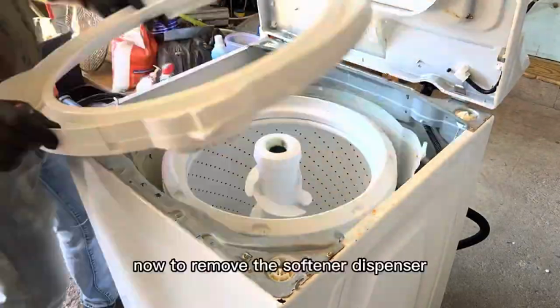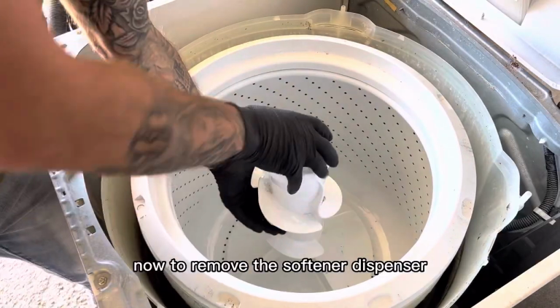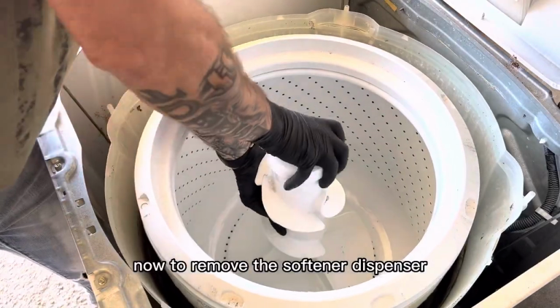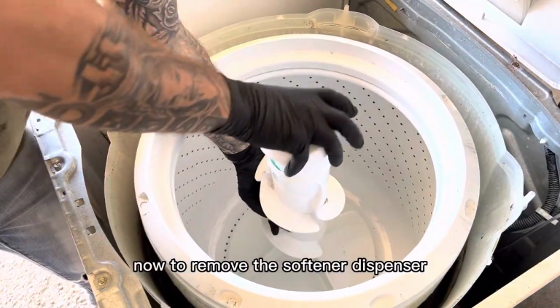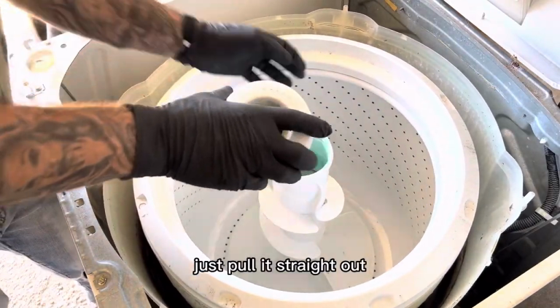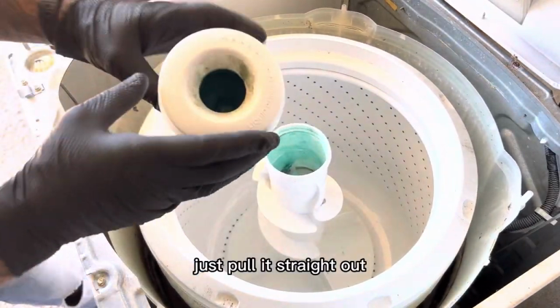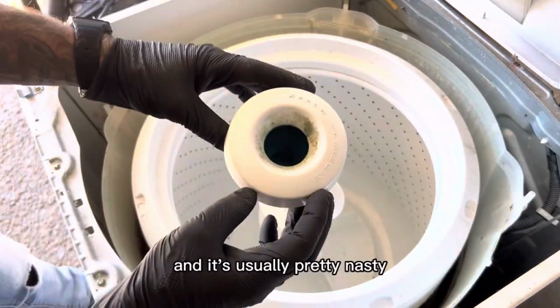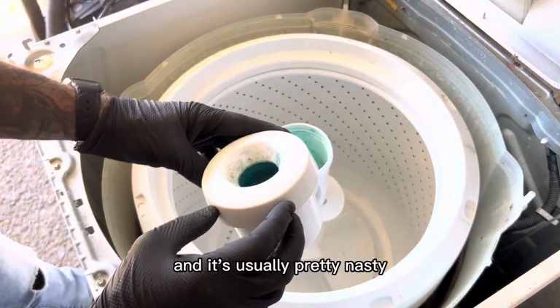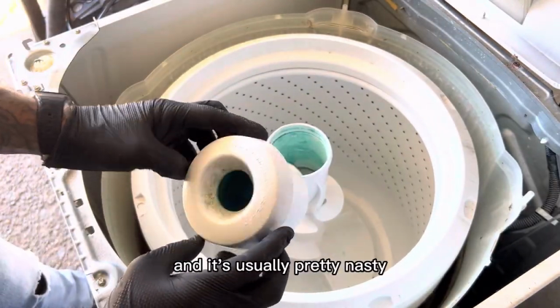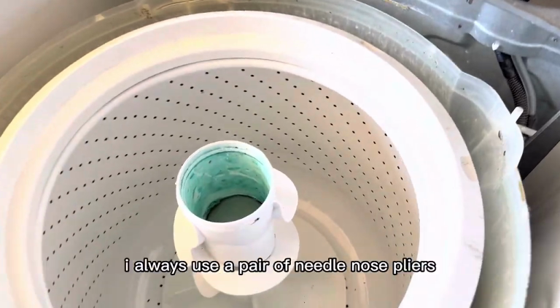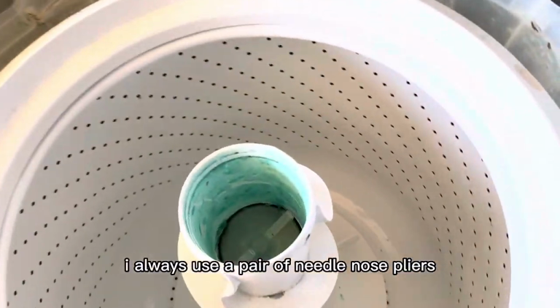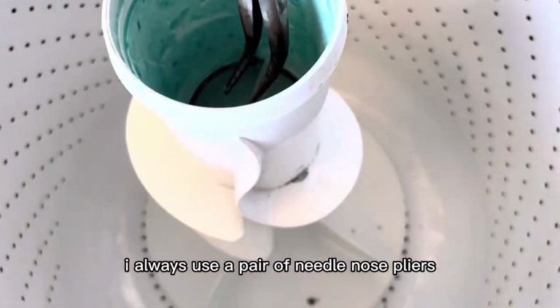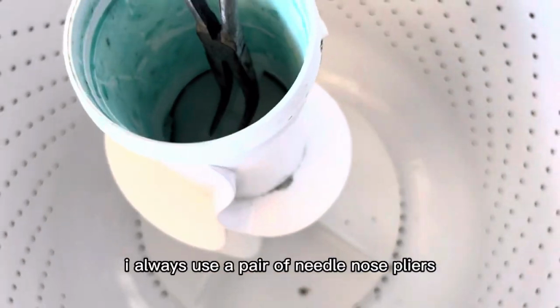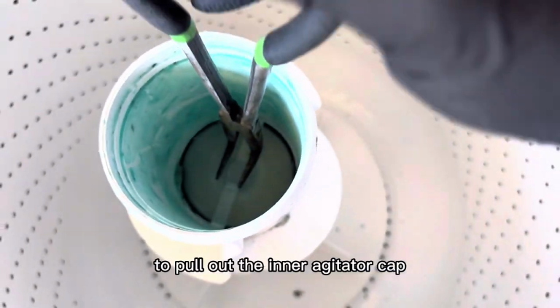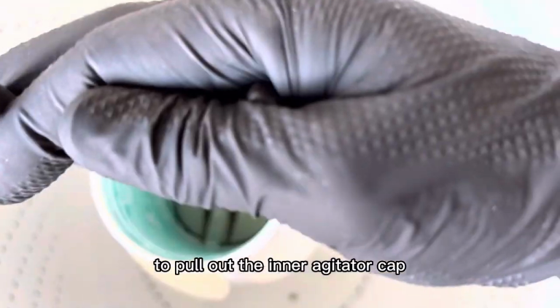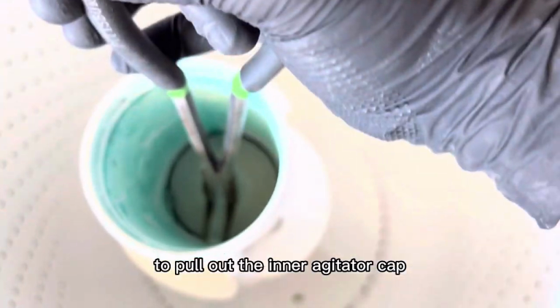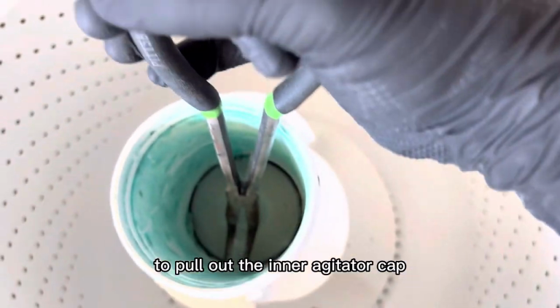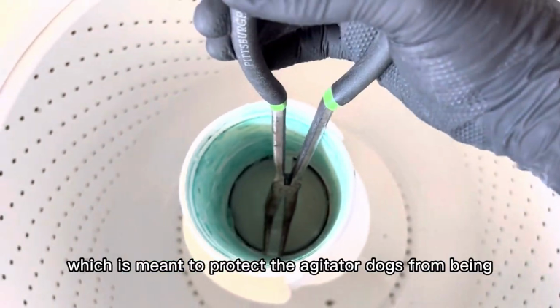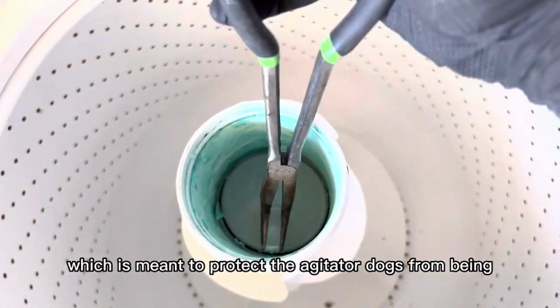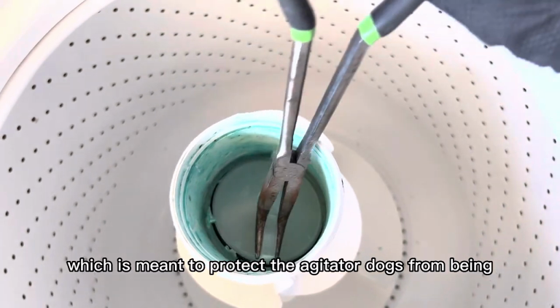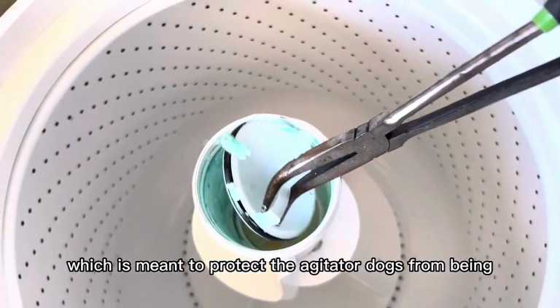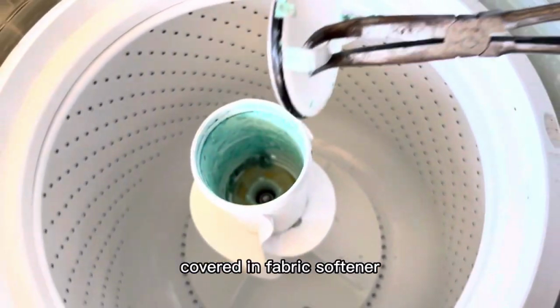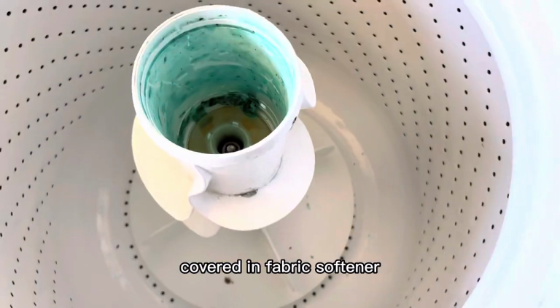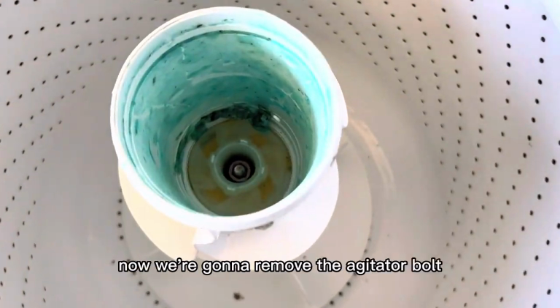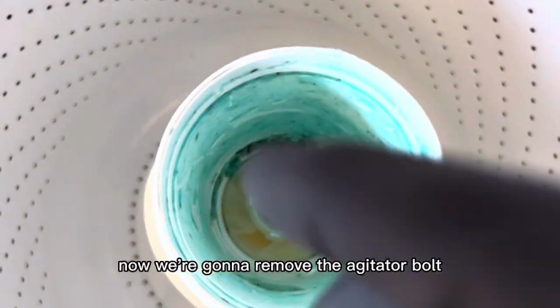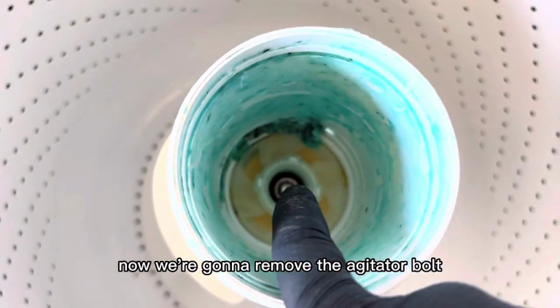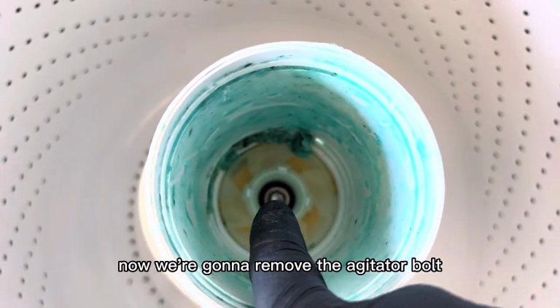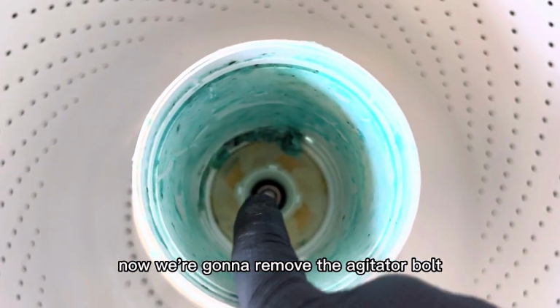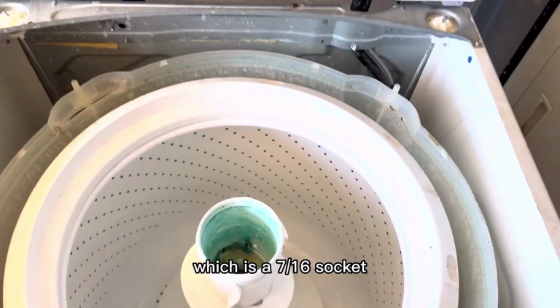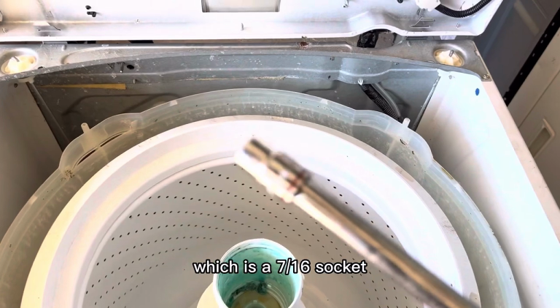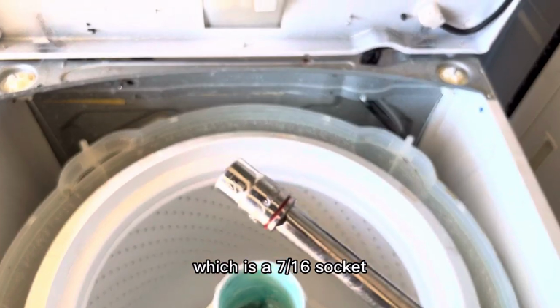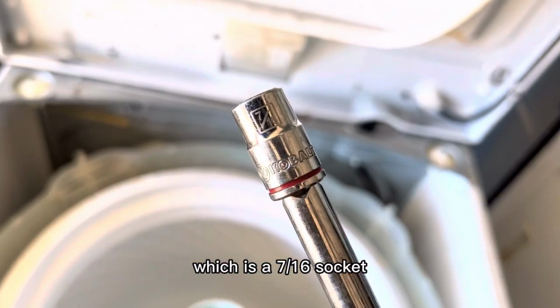Now to remove the softener dispenser, just pull it straight out — it's usually pretty nasty. I always use a pair of needle nose pliers to pull out the inner agitator cap, which is meant to protect the agitator dogs from being covered in fabric softener. Now we're going to remove the agitator bolt, which is a 7/16 socket.